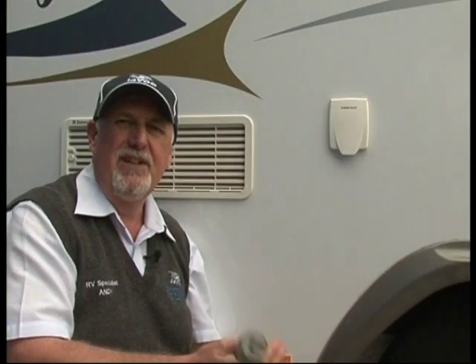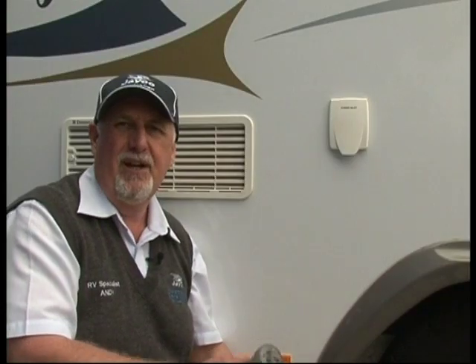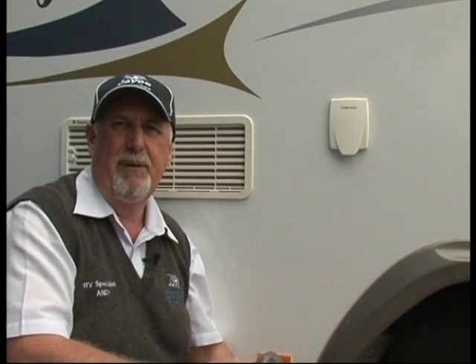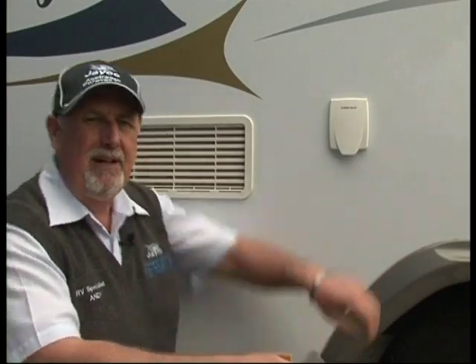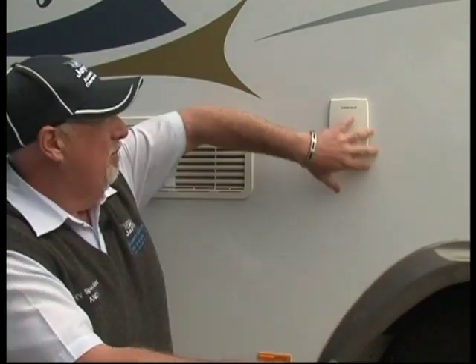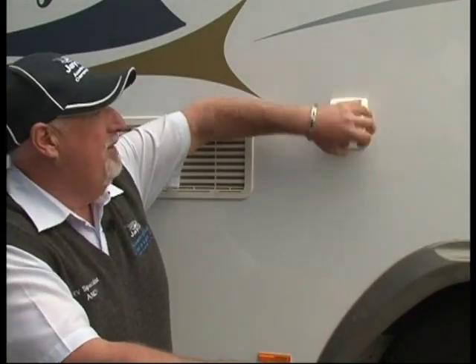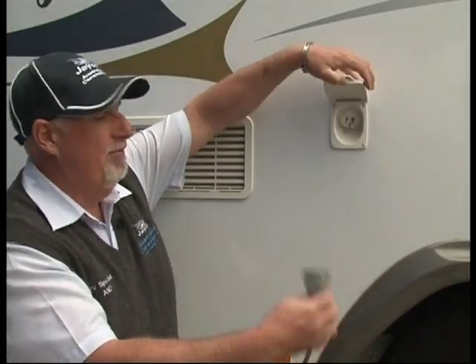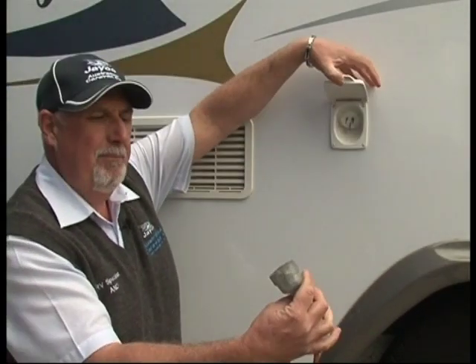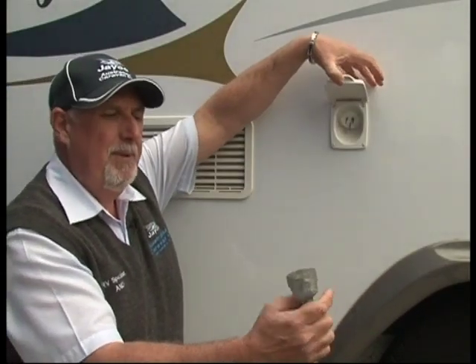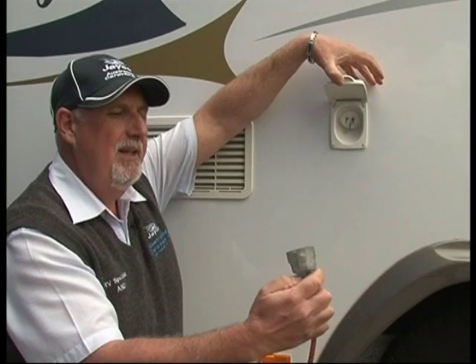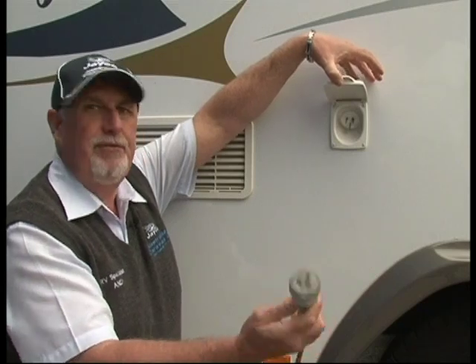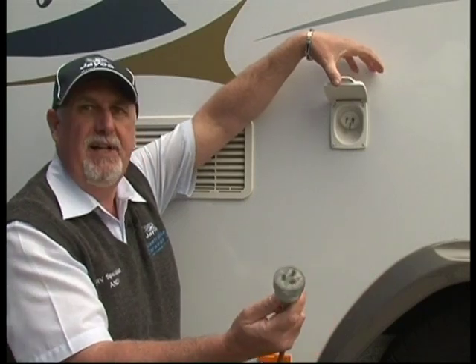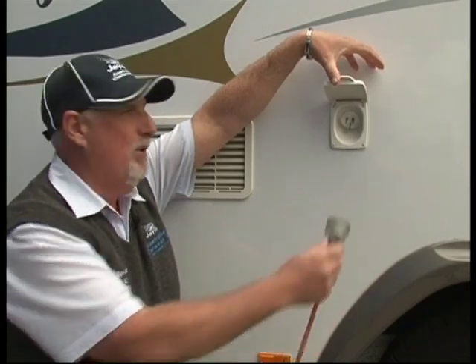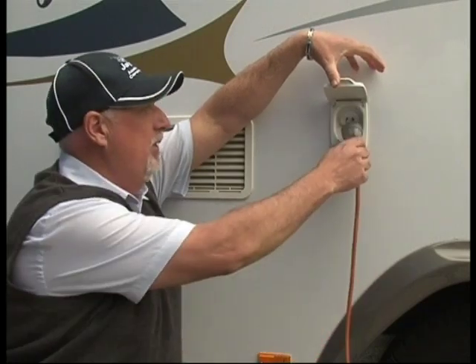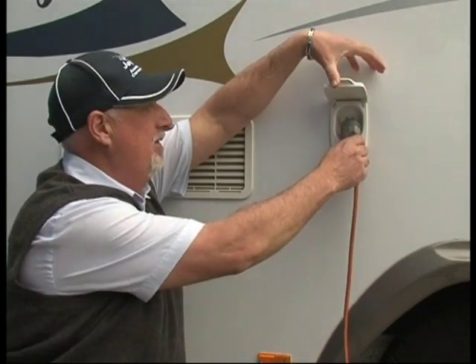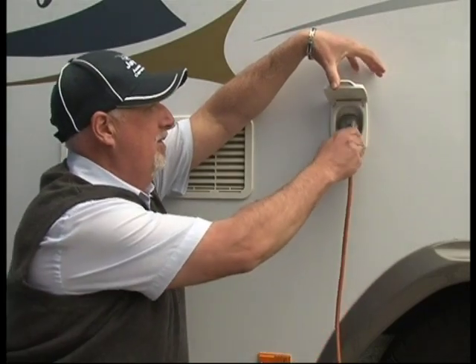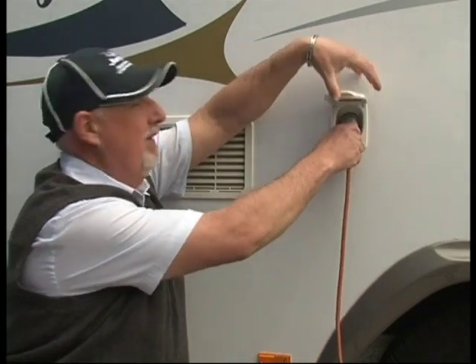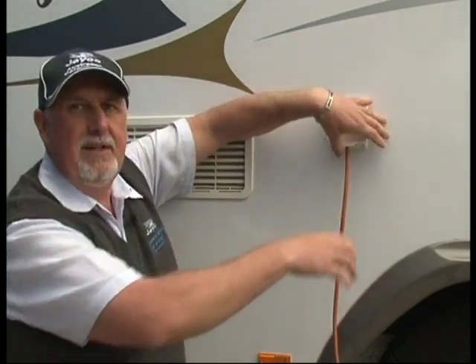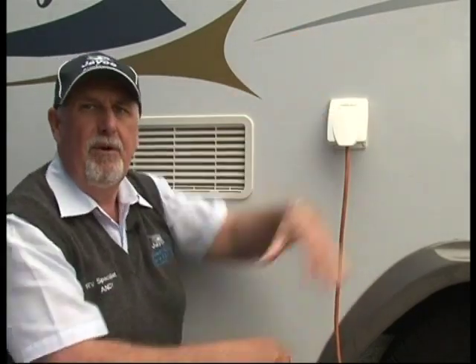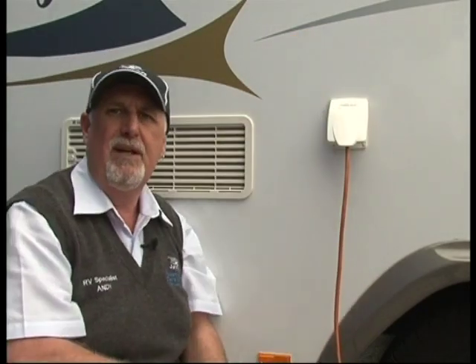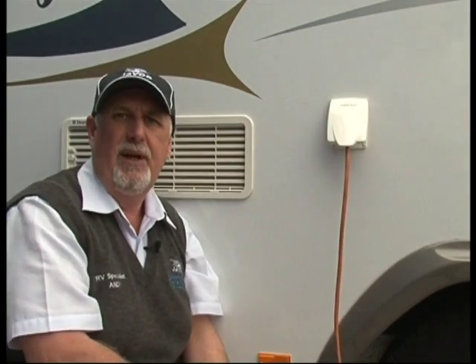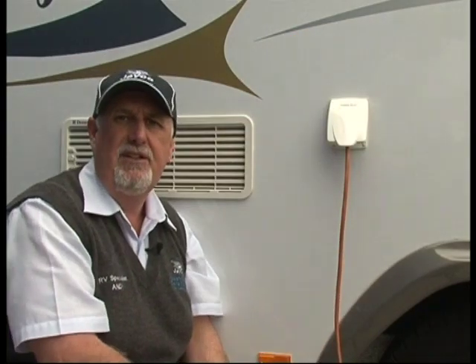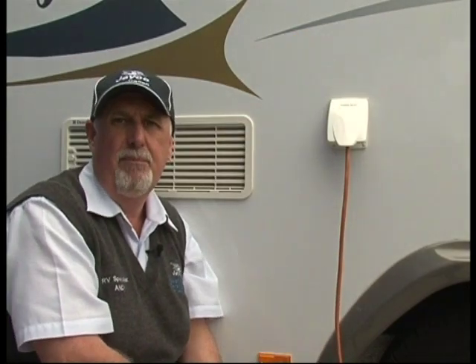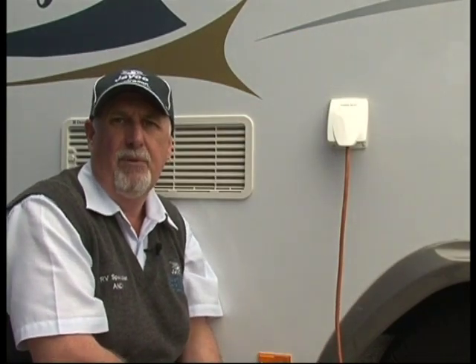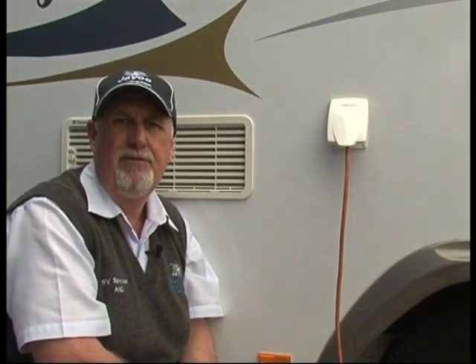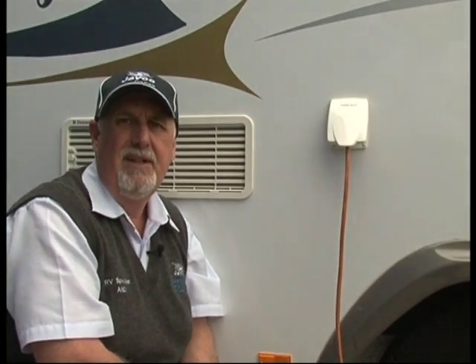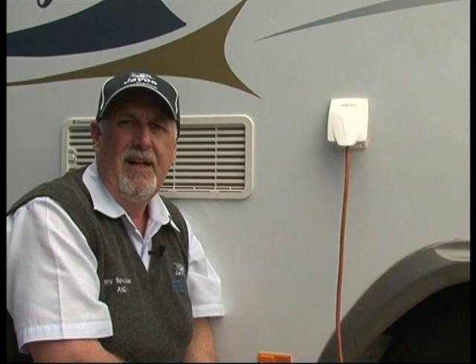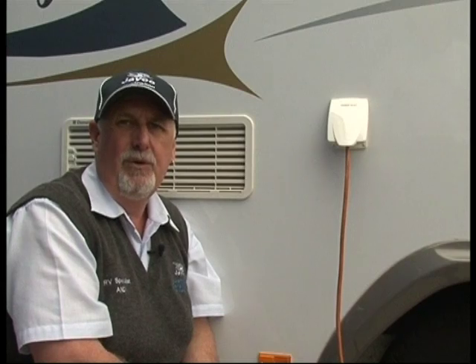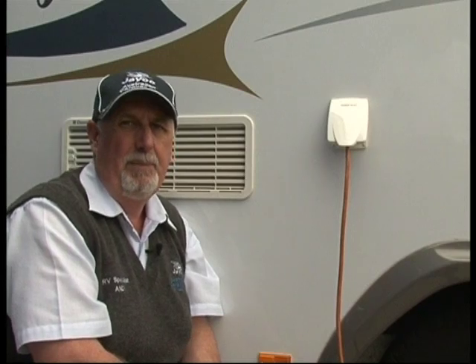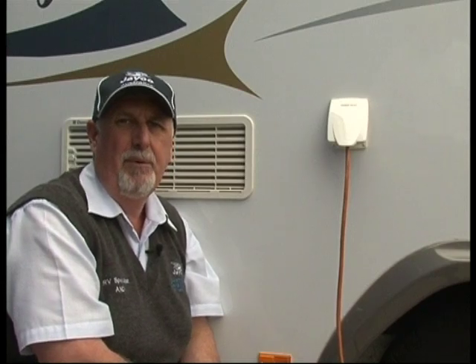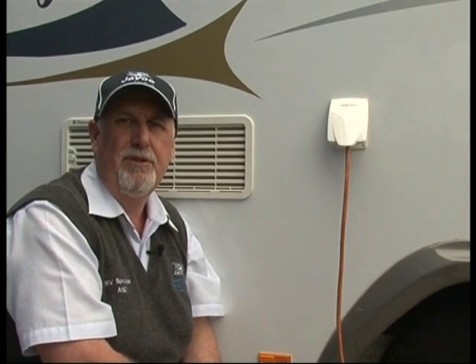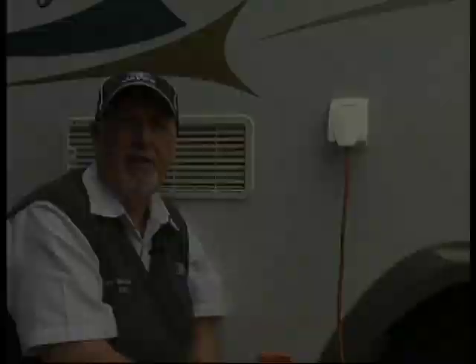When you get to a caravan park, by lifting up the flap and plugging in your 15 amp cord you can now operate your air conditioner, microwave and all your power points through the van.